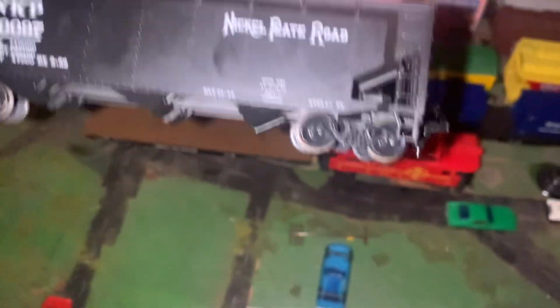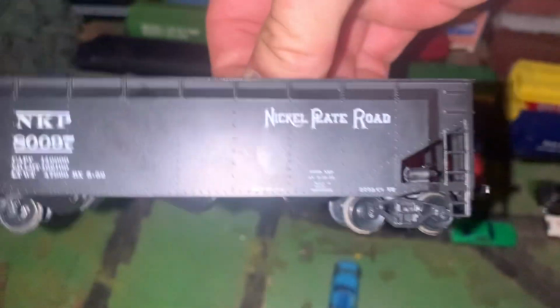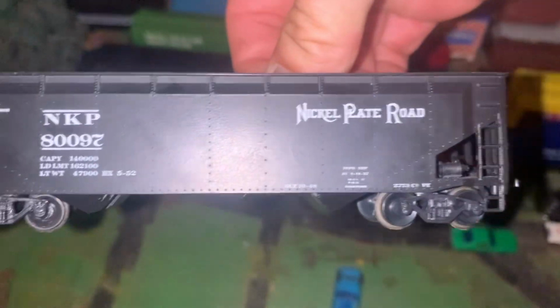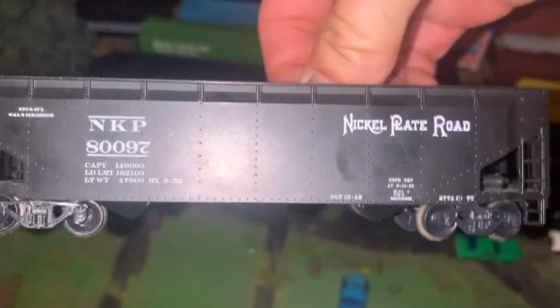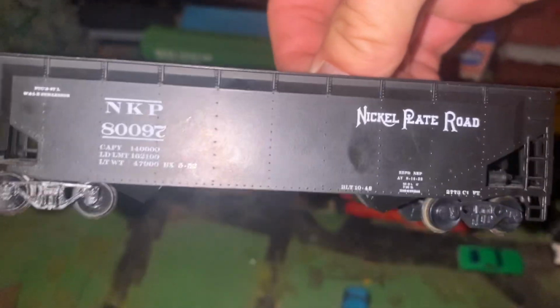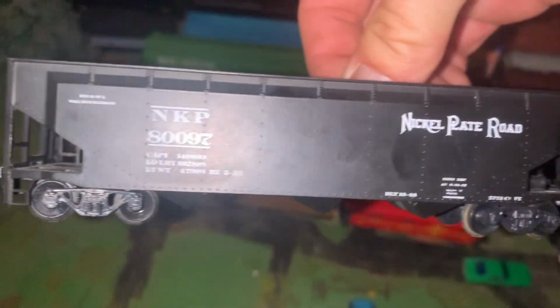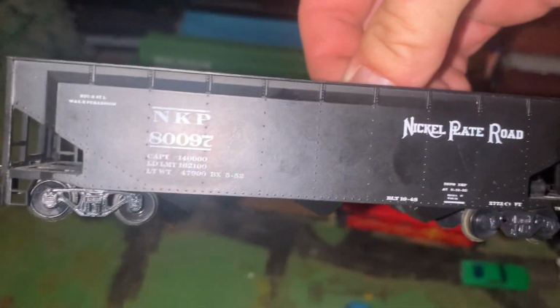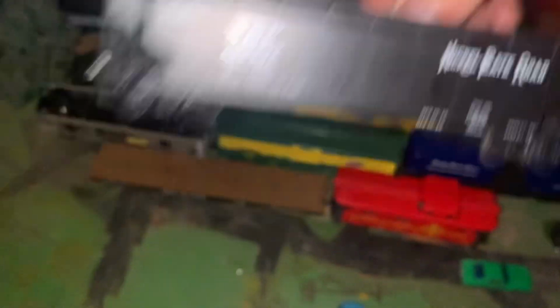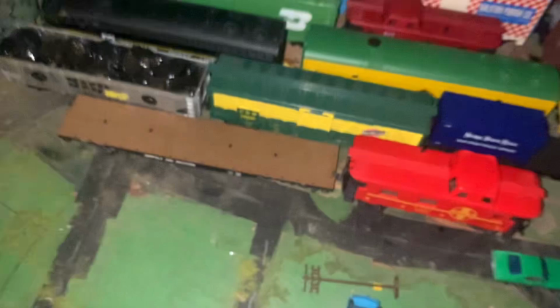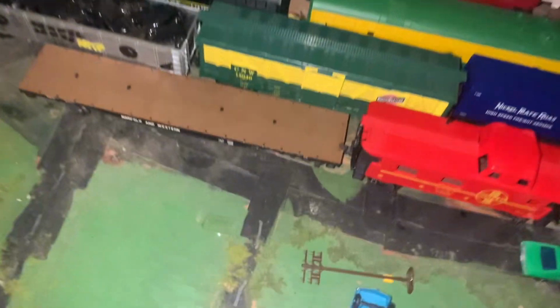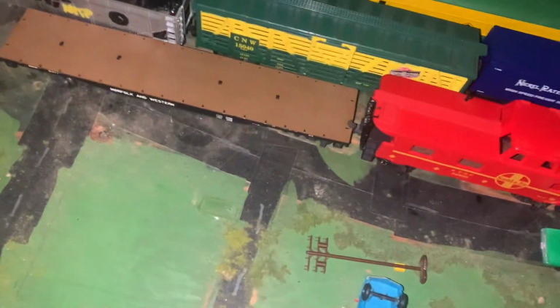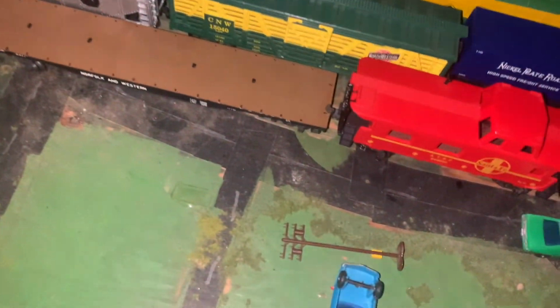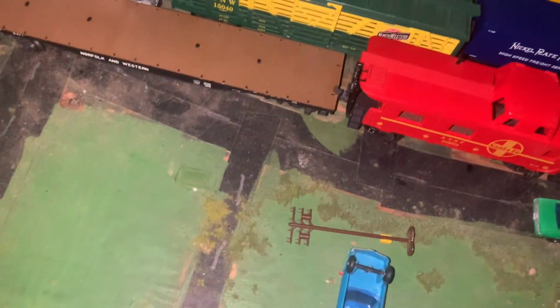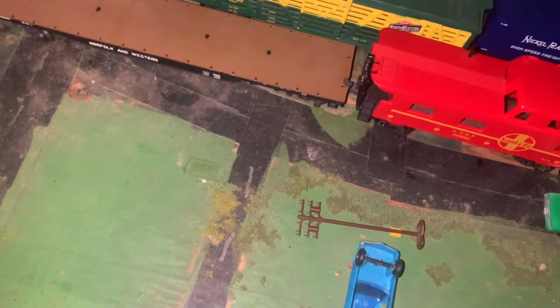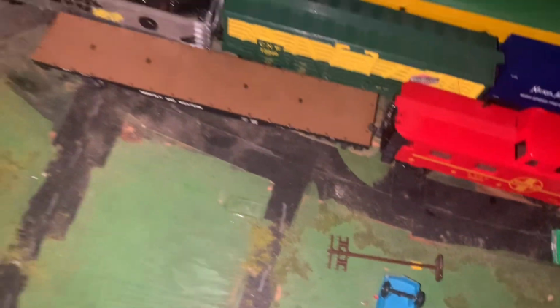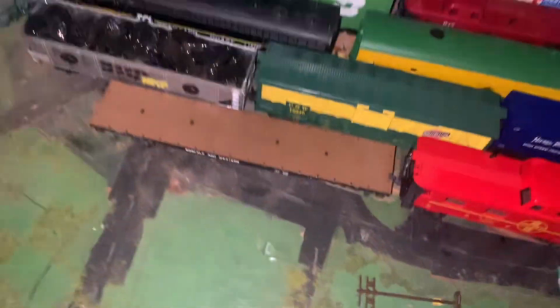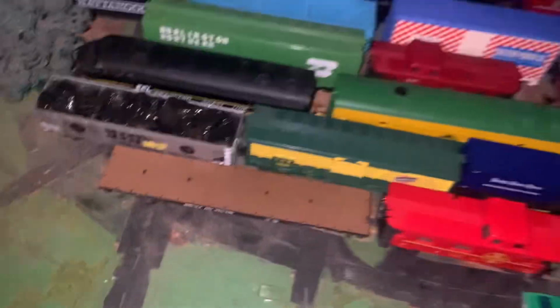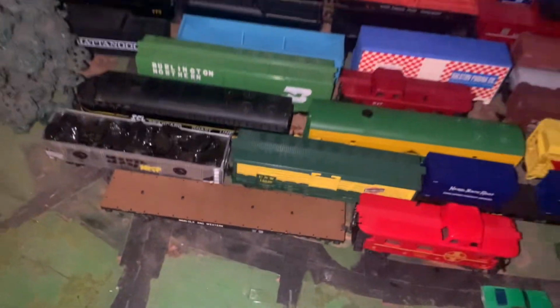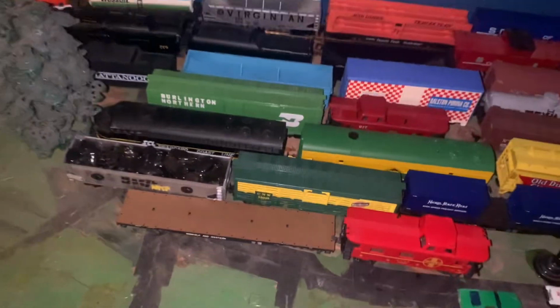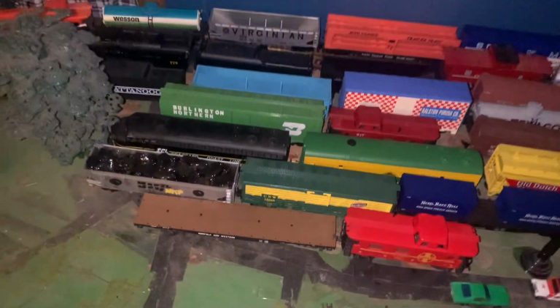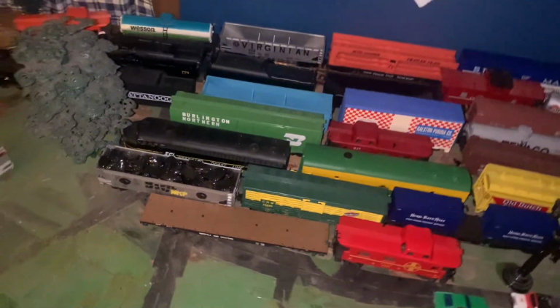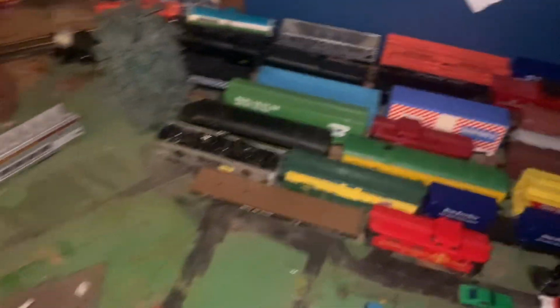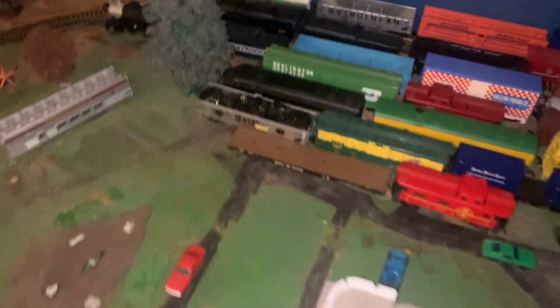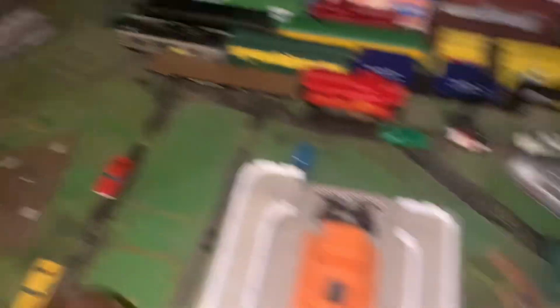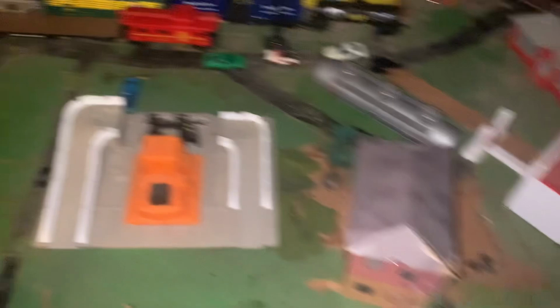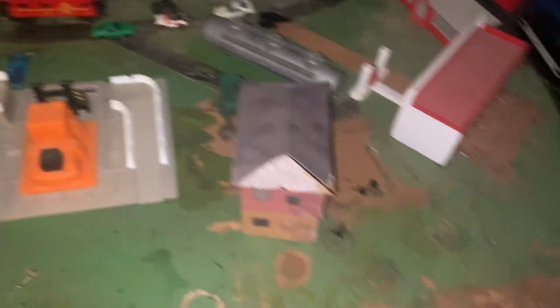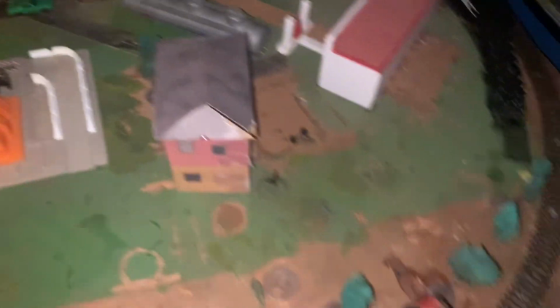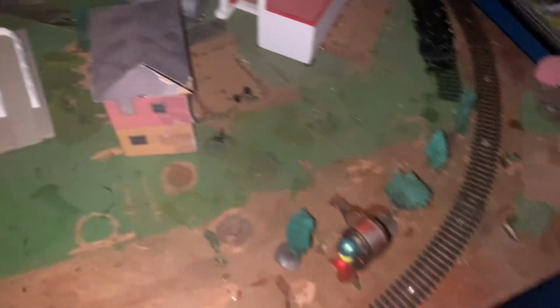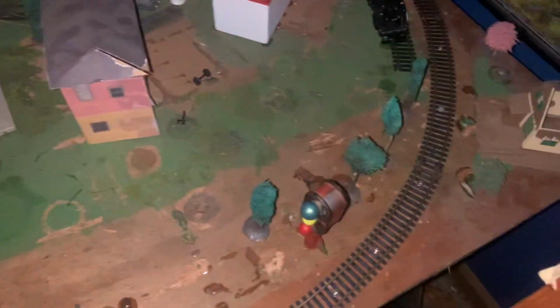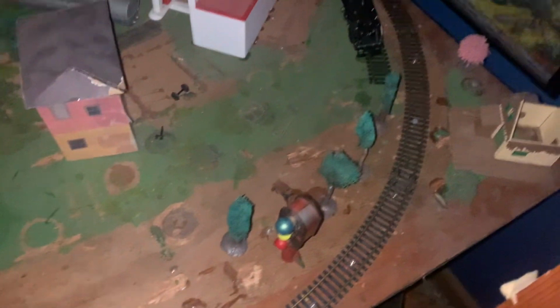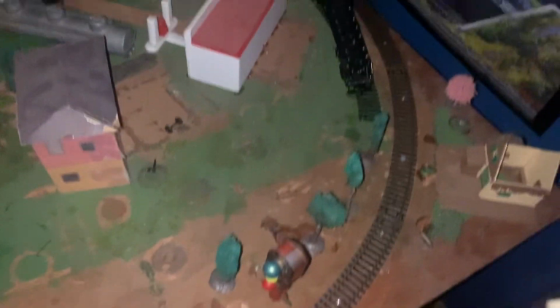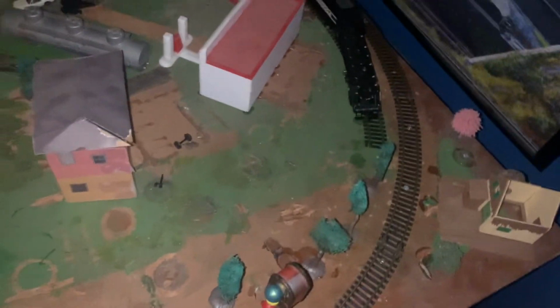I'm going to enjoy it. And I got some more rolling stock. I'm not done with the layout yet — still got a lot to do with it.